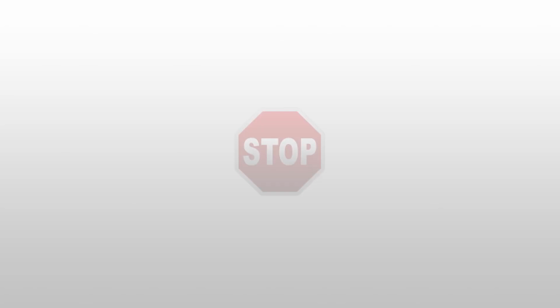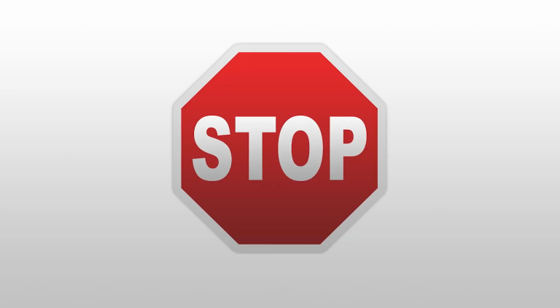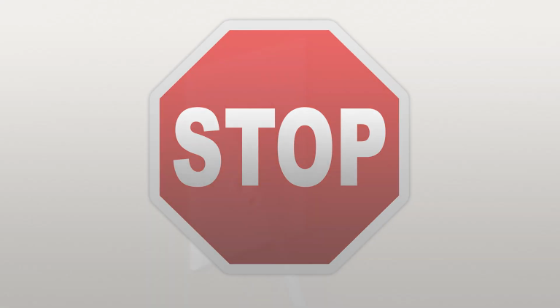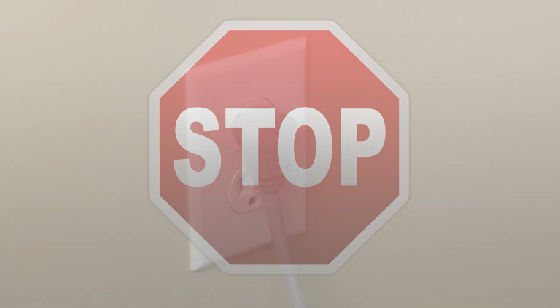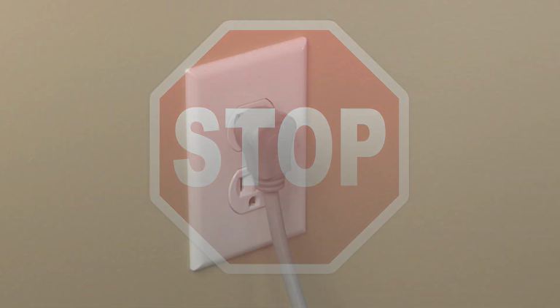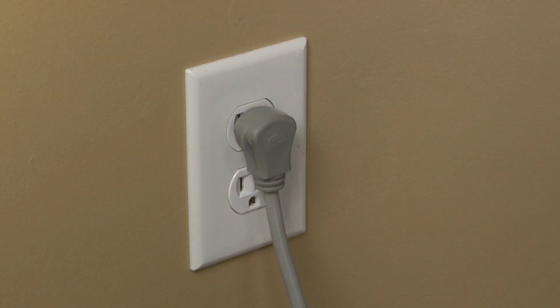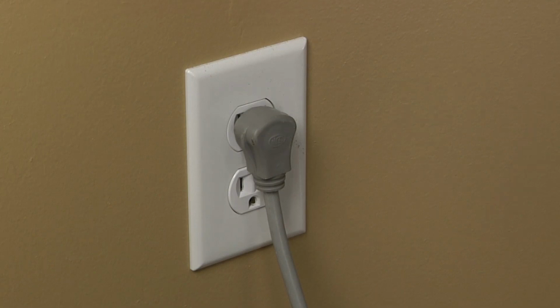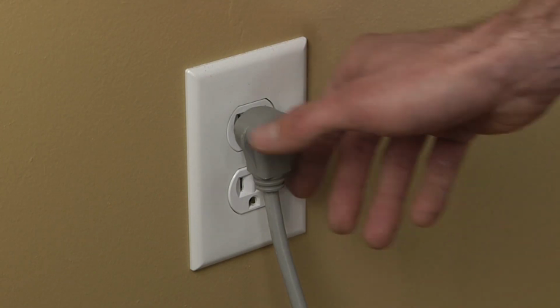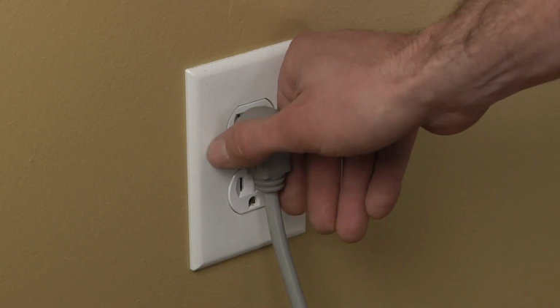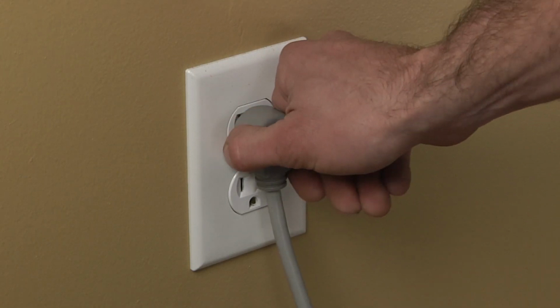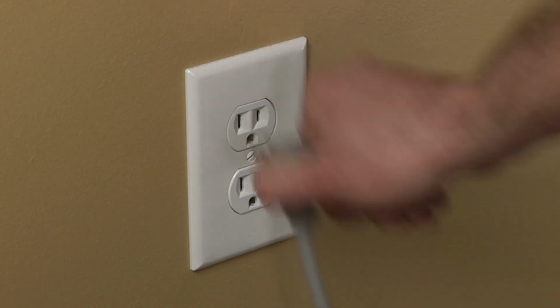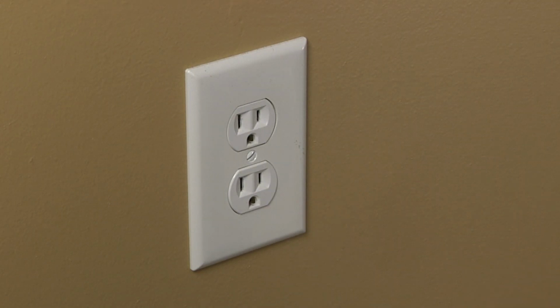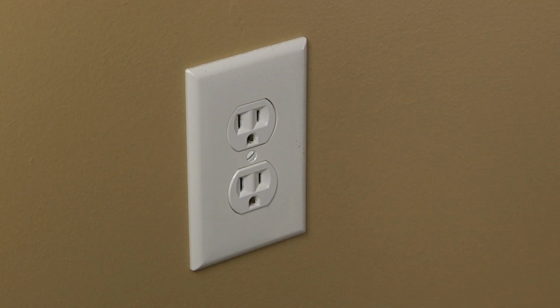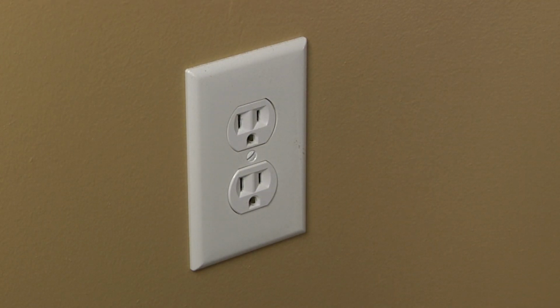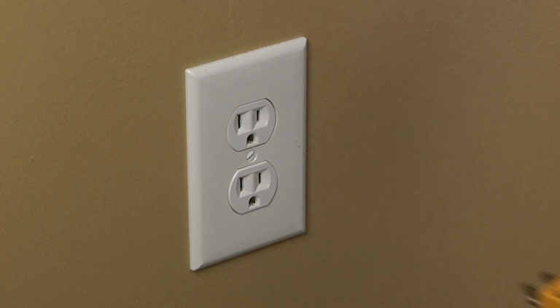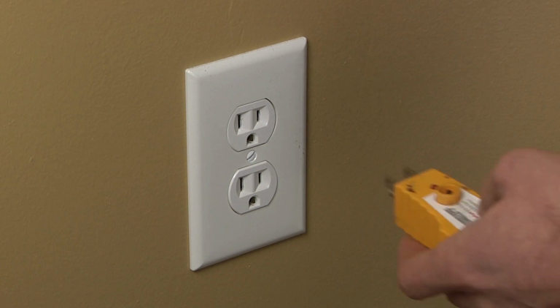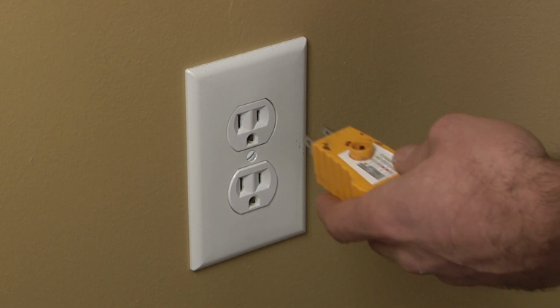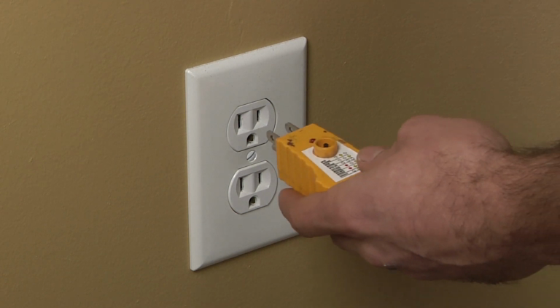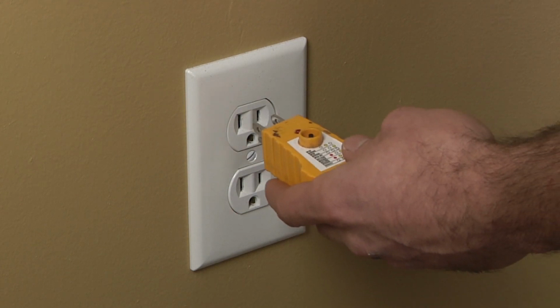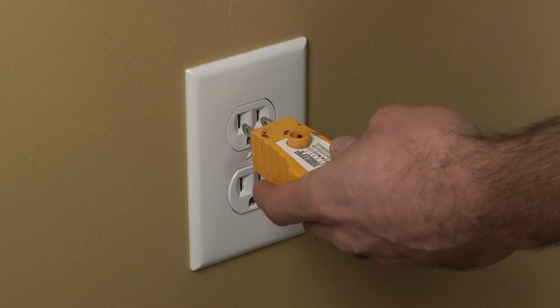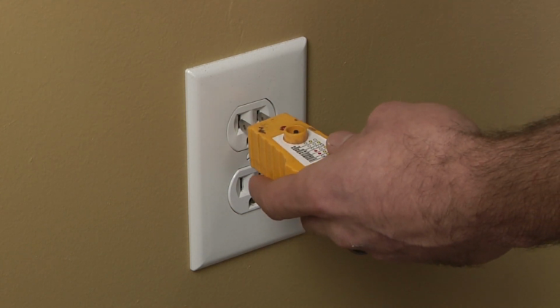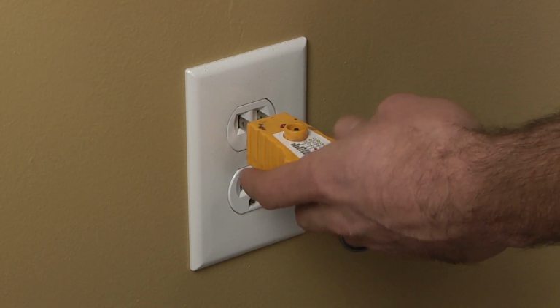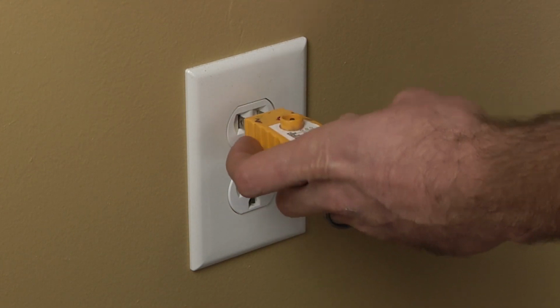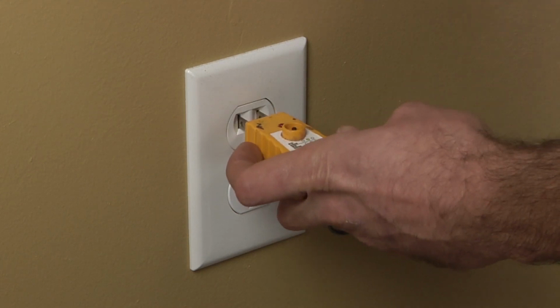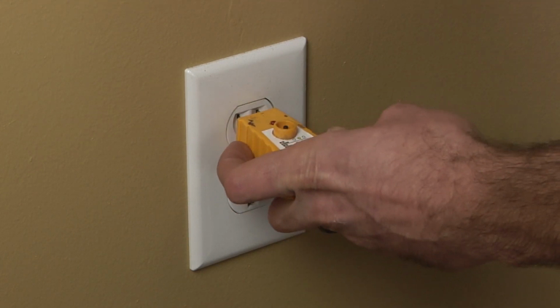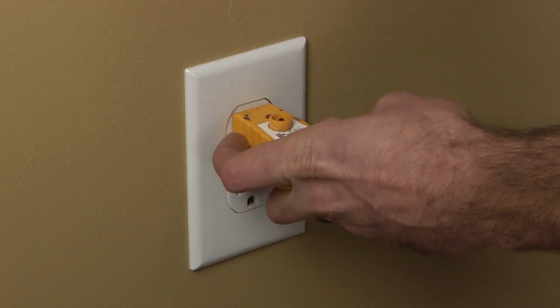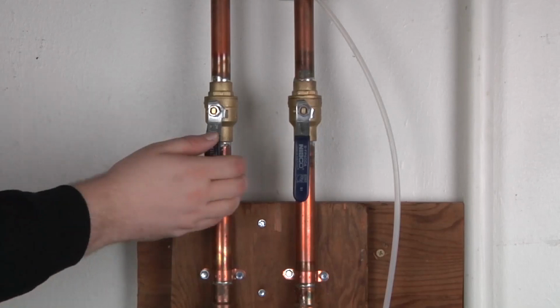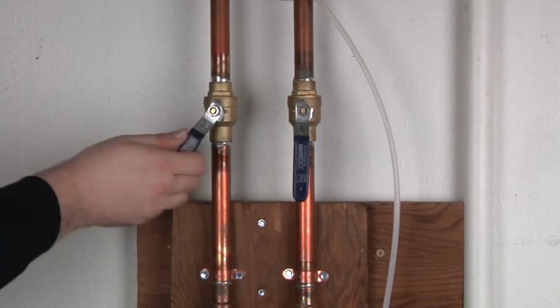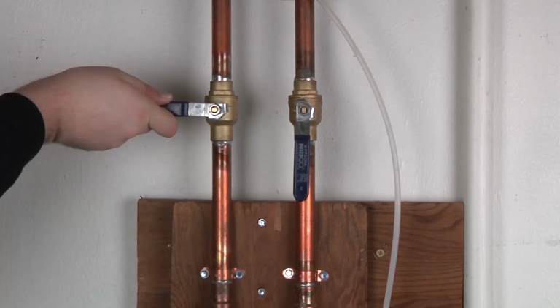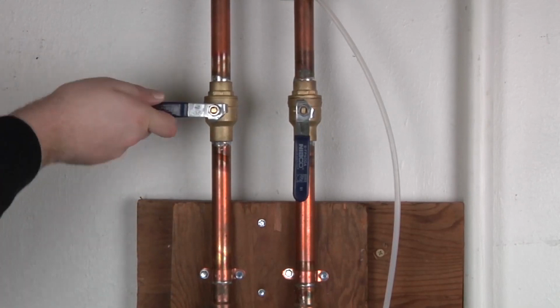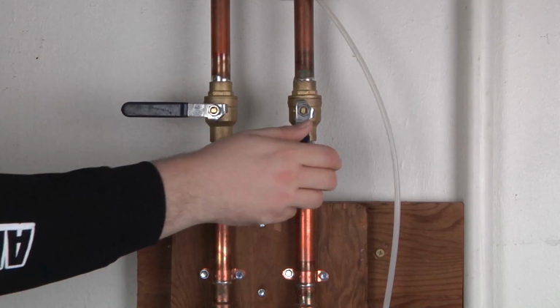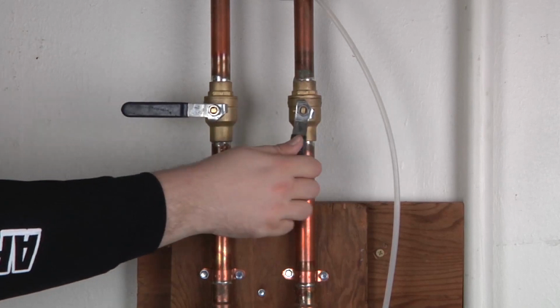Stop! Before beginning any repair, always be sure to disconnect the power to the appliance. It is also recommended to test the outlet for the proper voltage. Remember to also turn off the water.